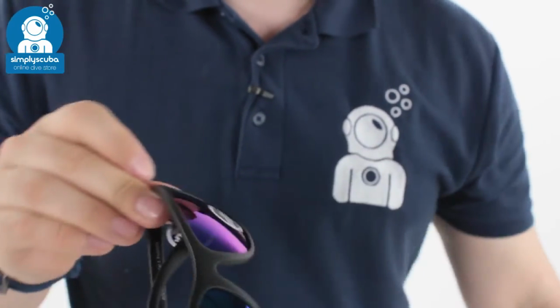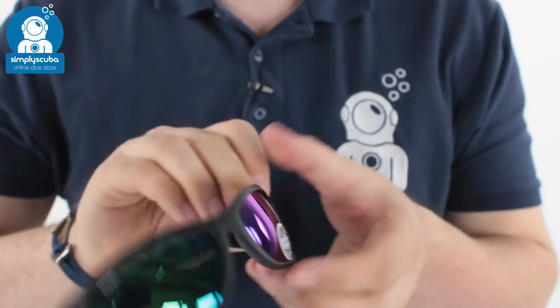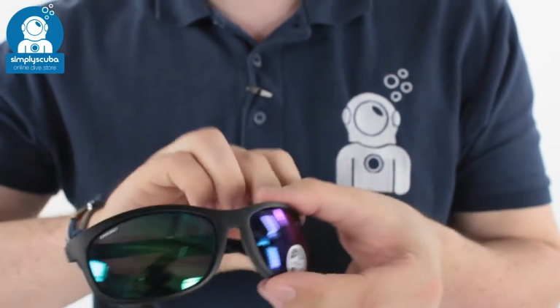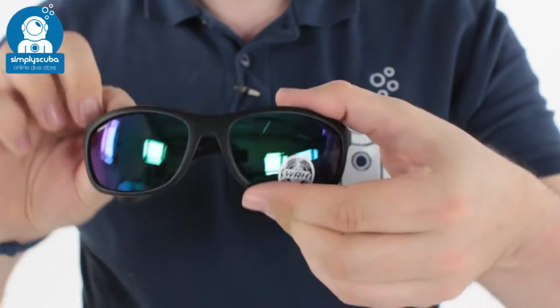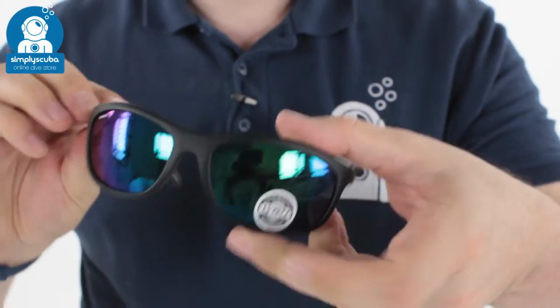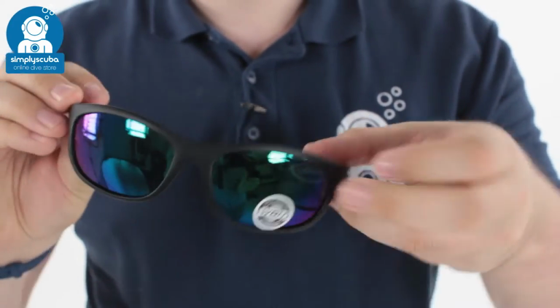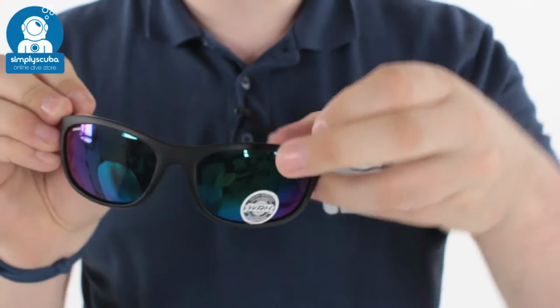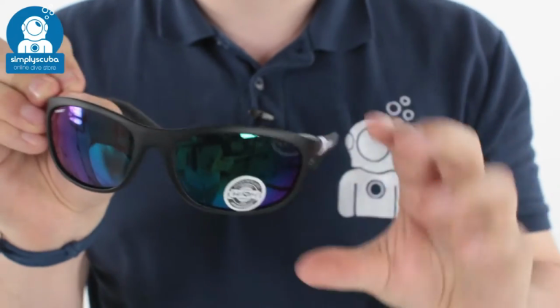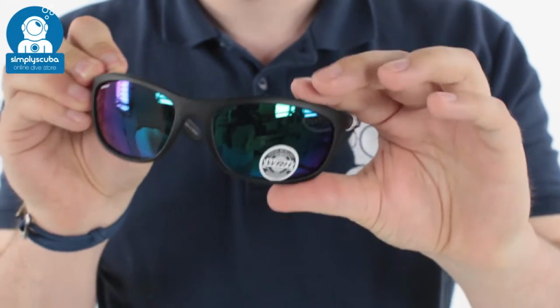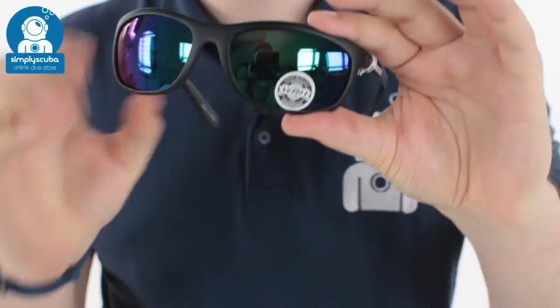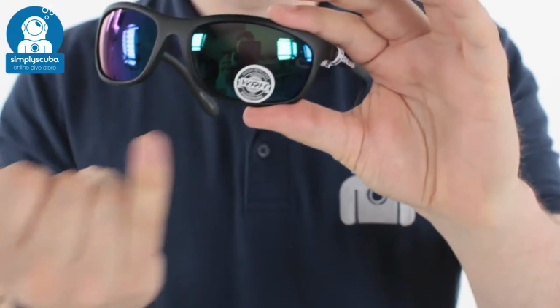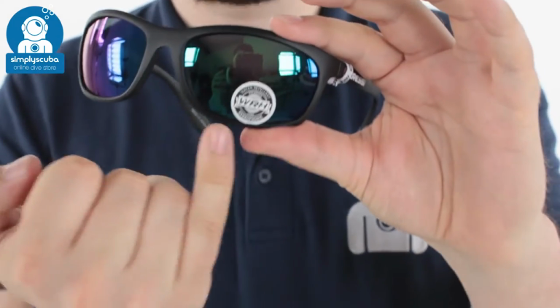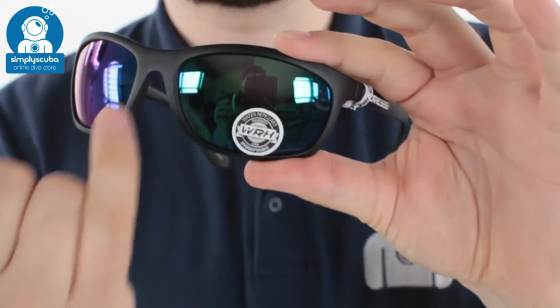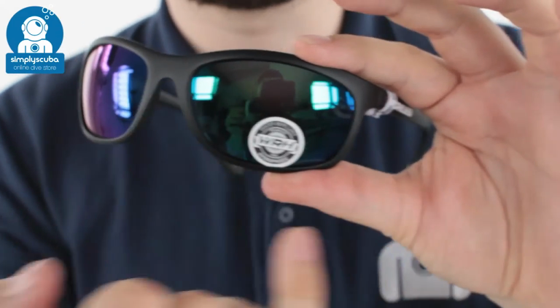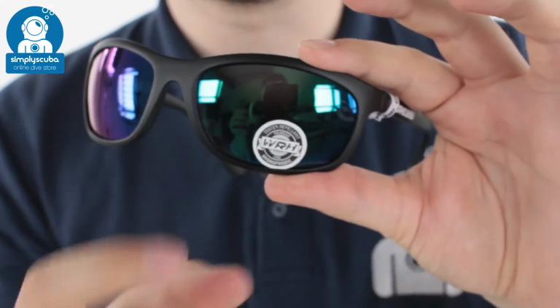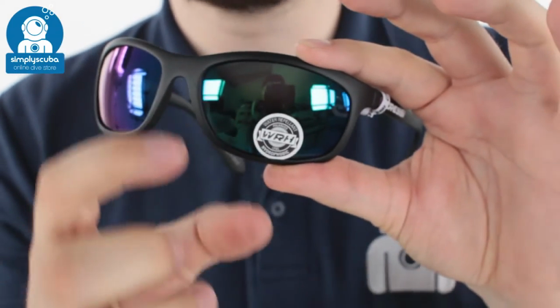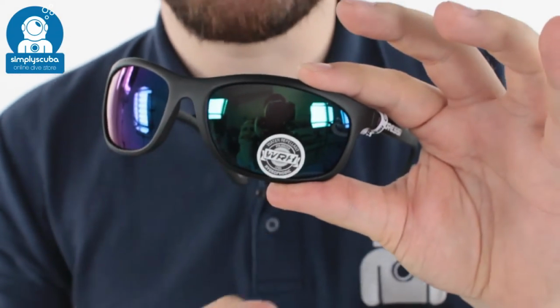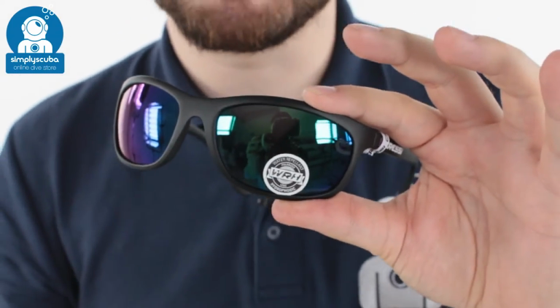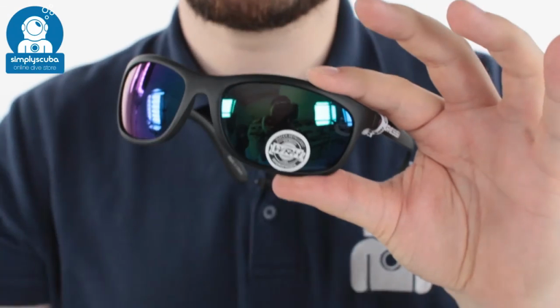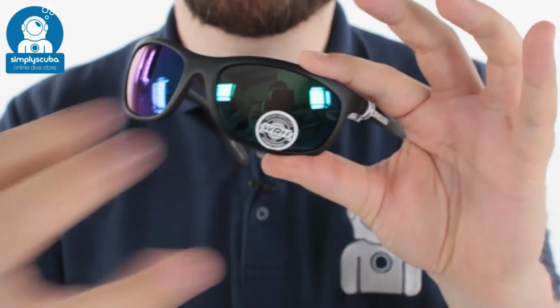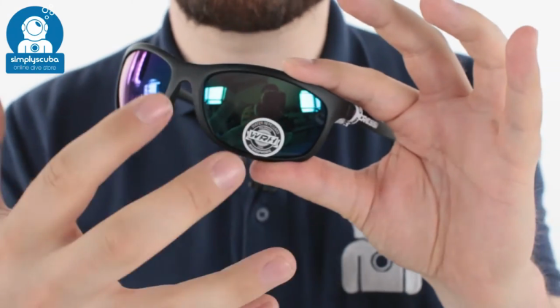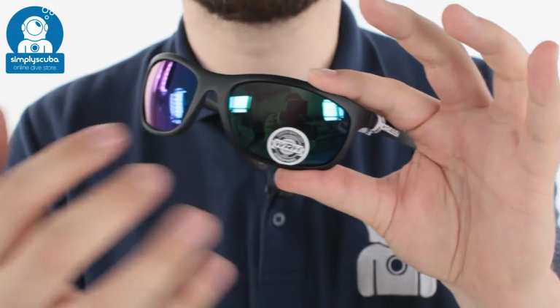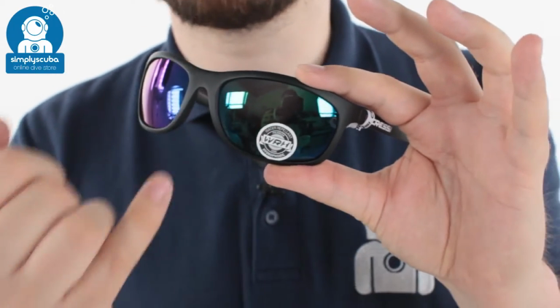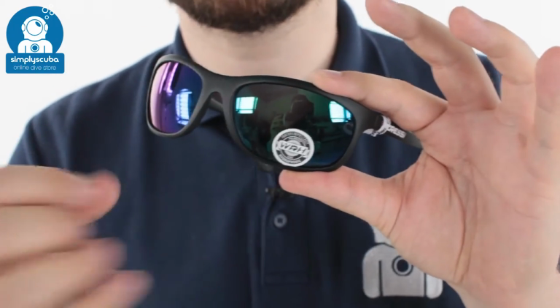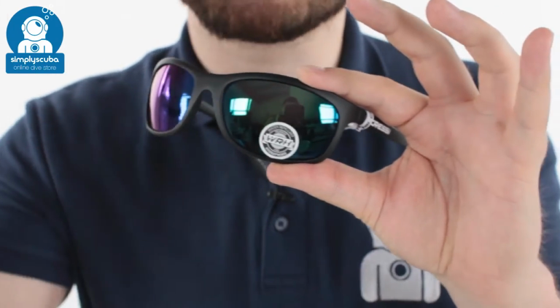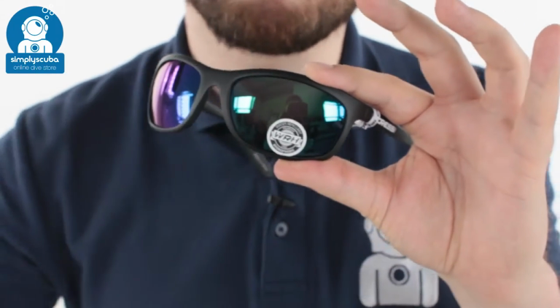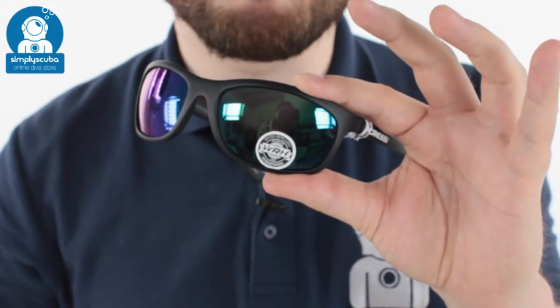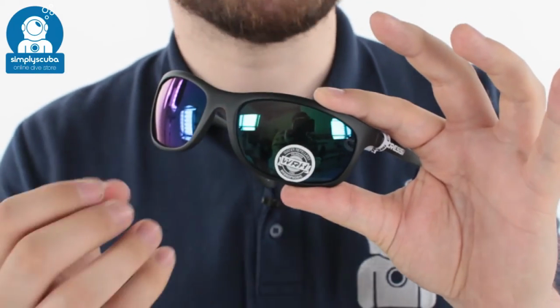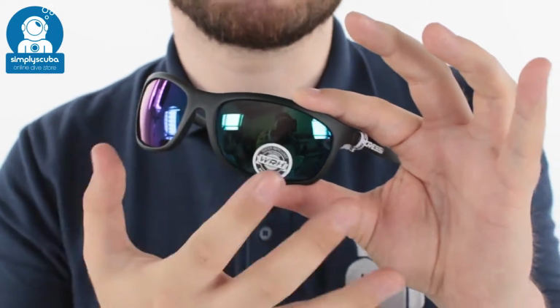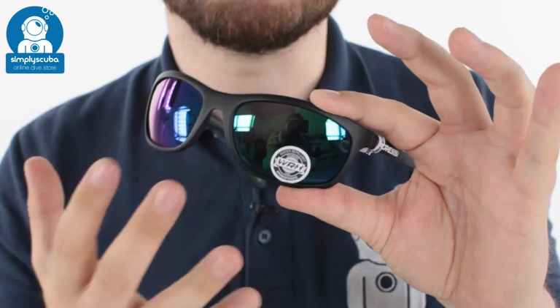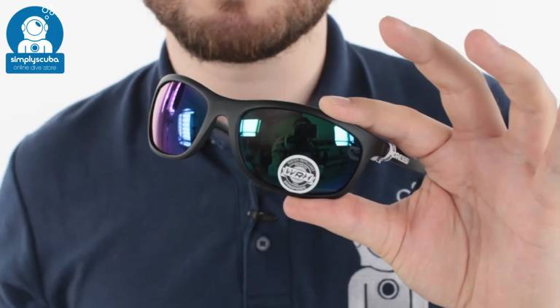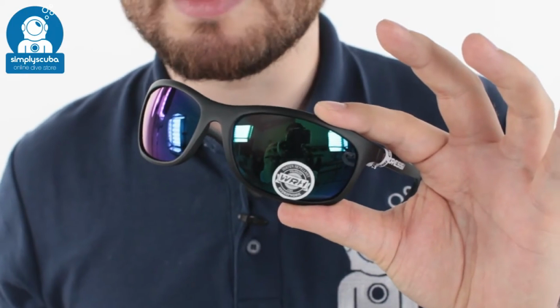The sunglasses themselves — this is the mirrored version — have a water repellent, hydrophobic coating on the outside, which means that any water spray on the lenses is just going to roll off and keep your vision nice and clear.